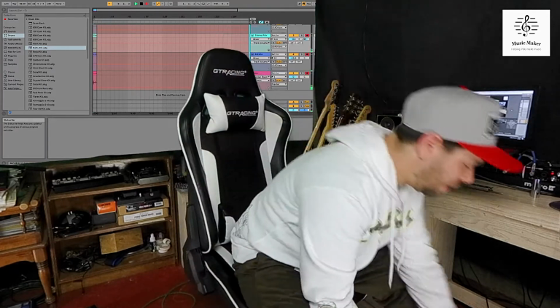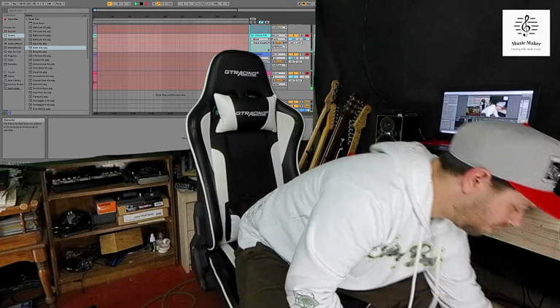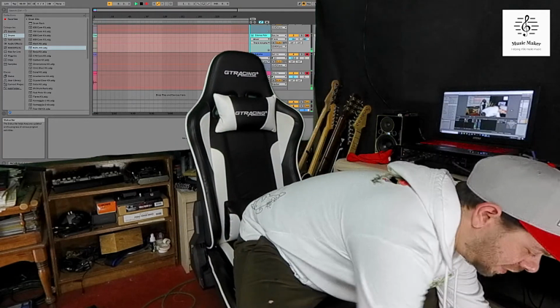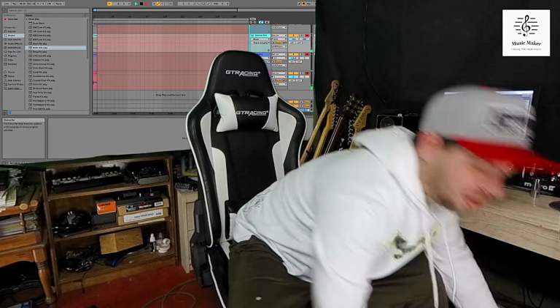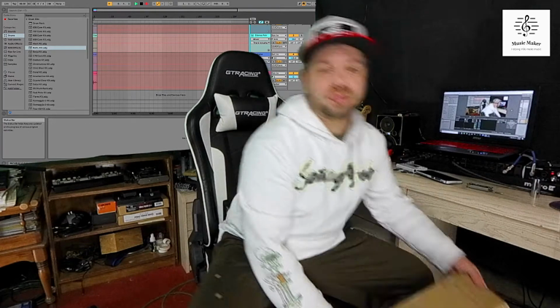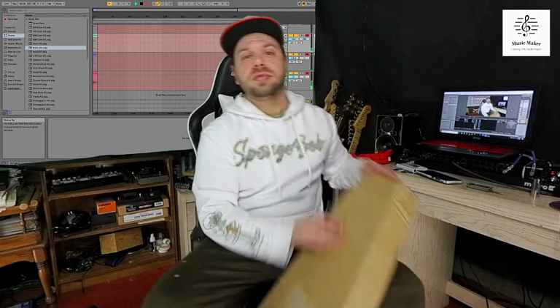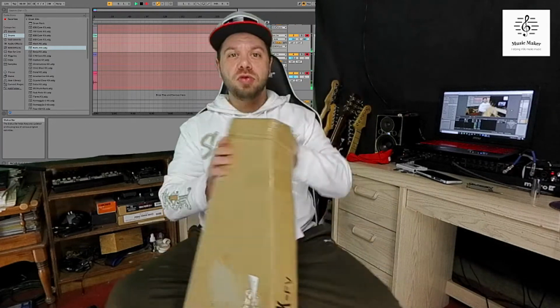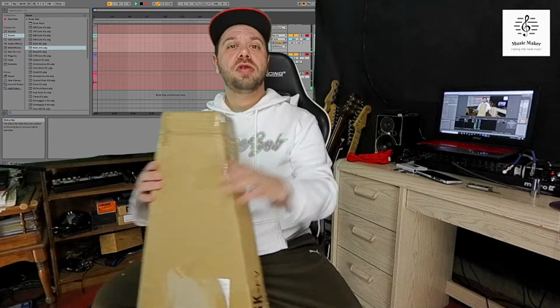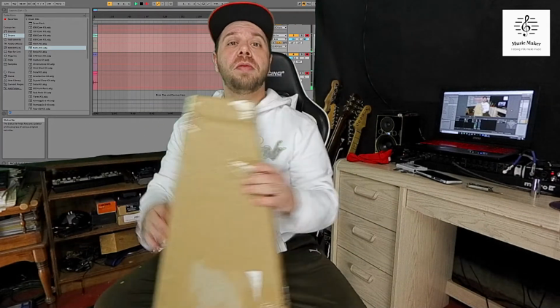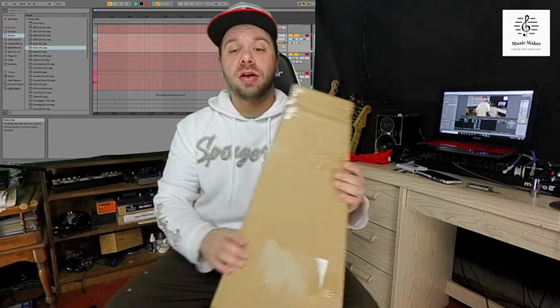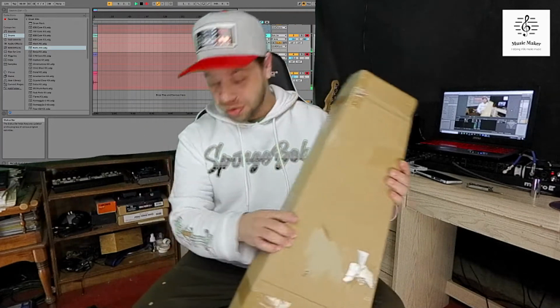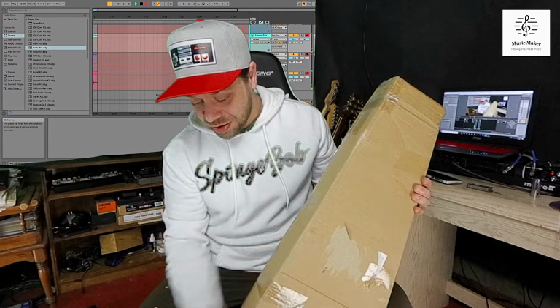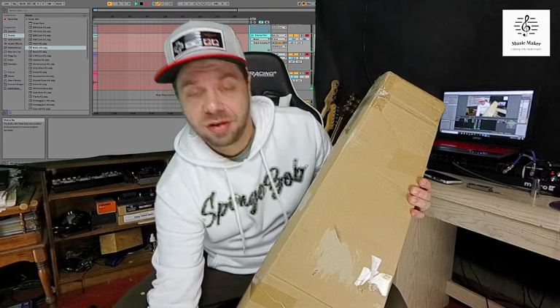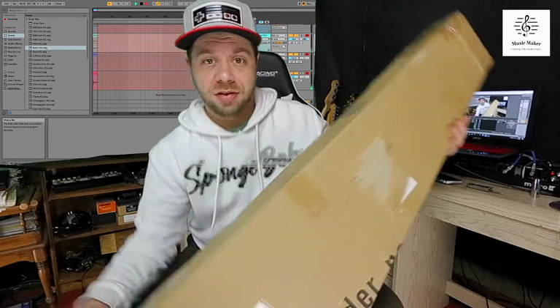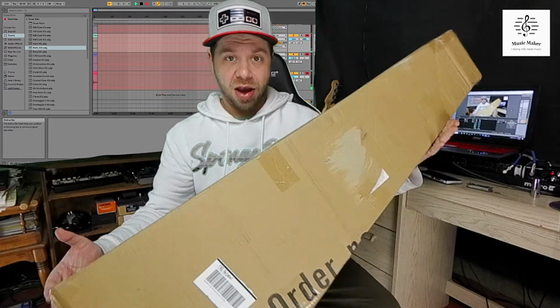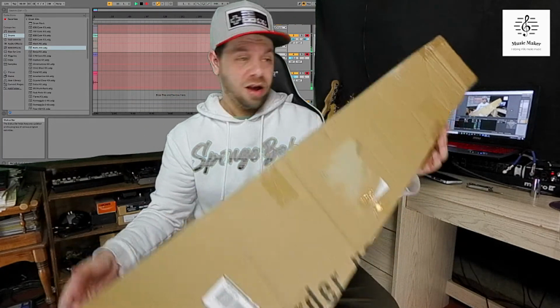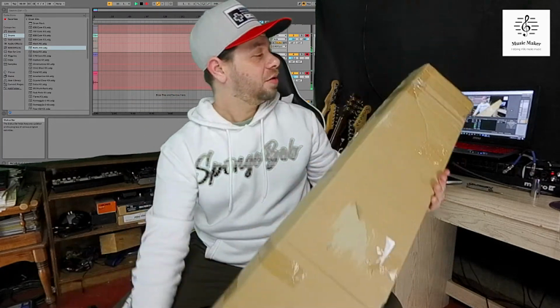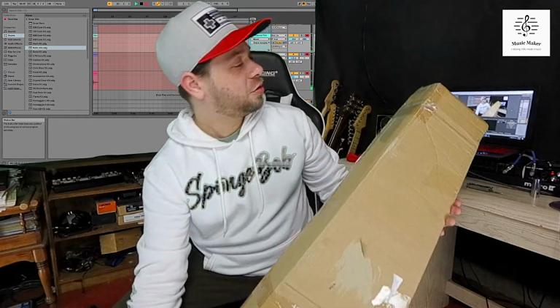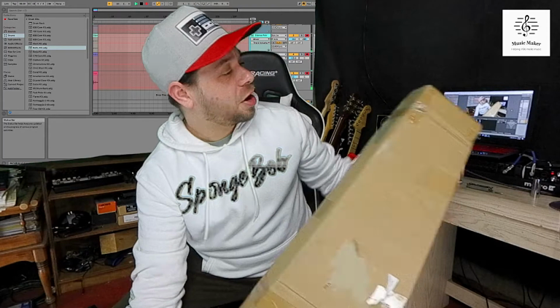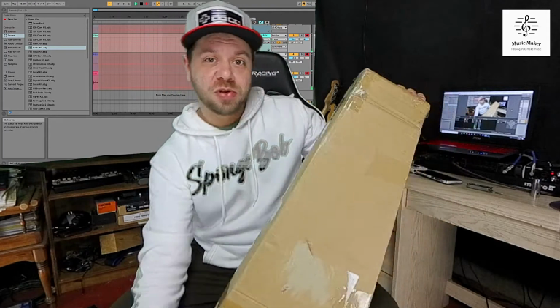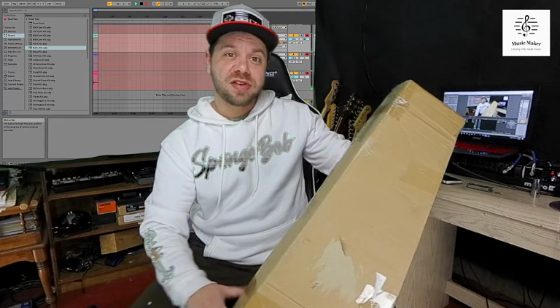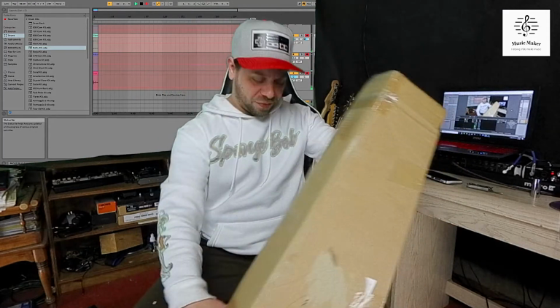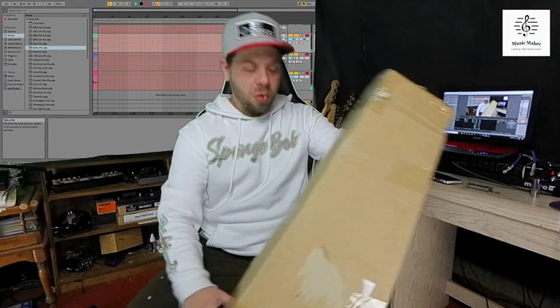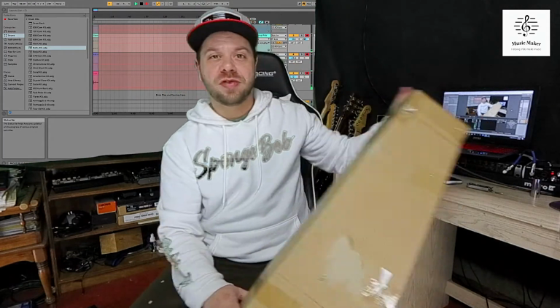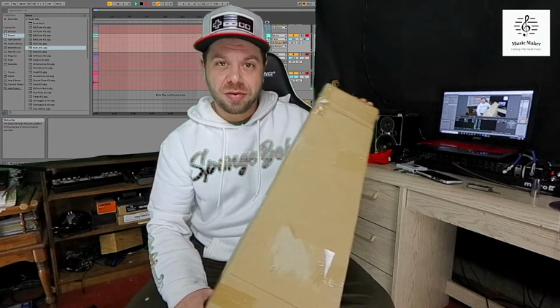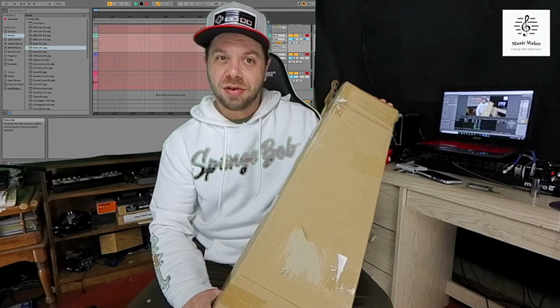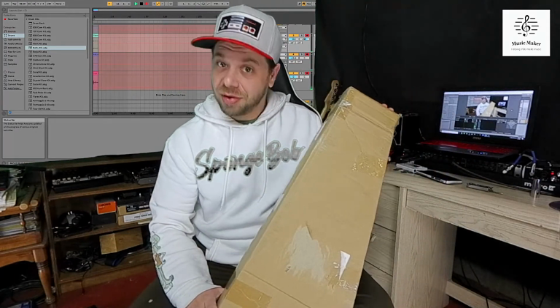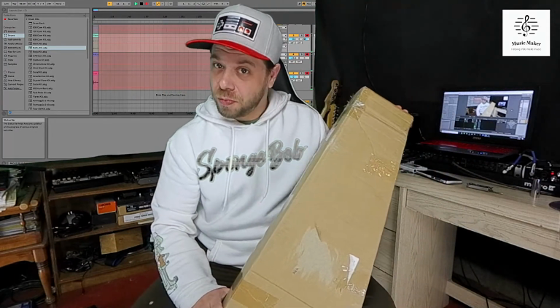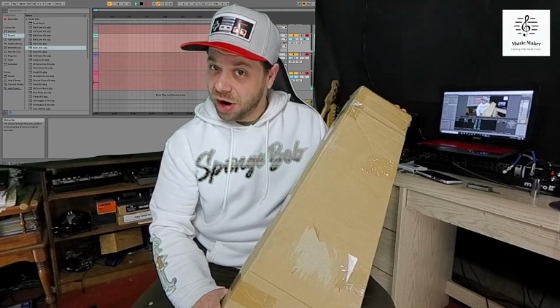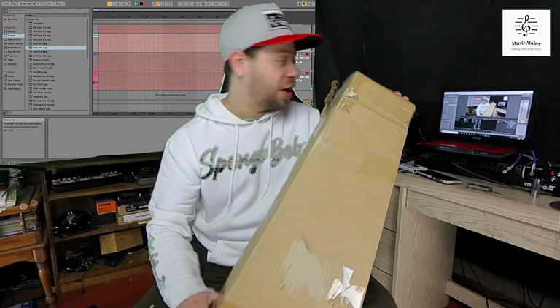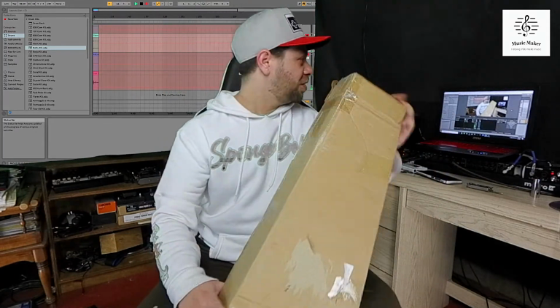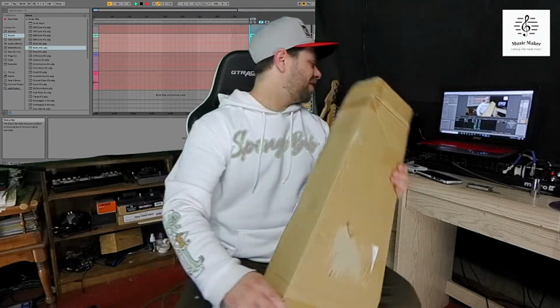And today I'm going to be unboxing. This was my Christmas present from my wife, so I'm very happy about this. It's cool.